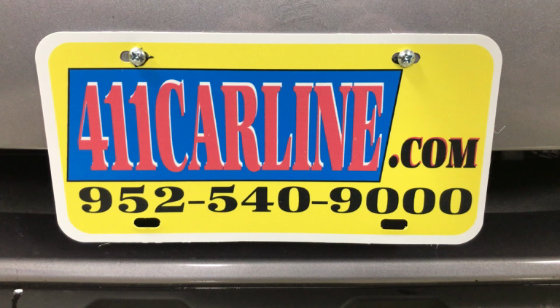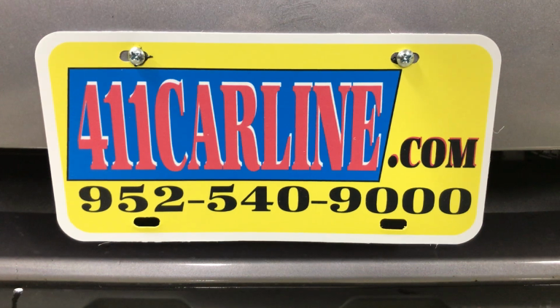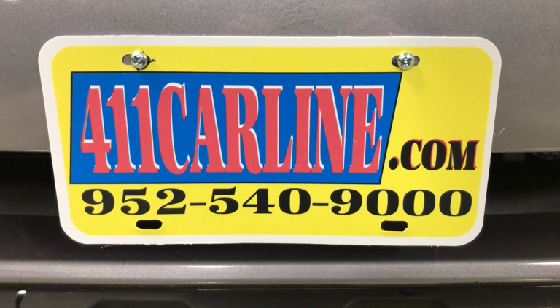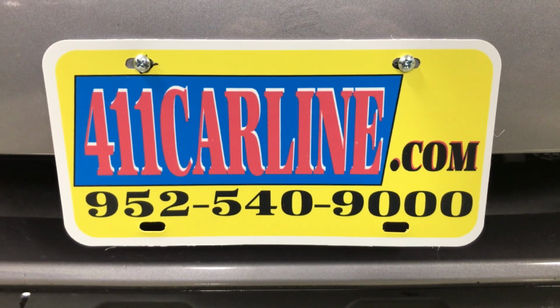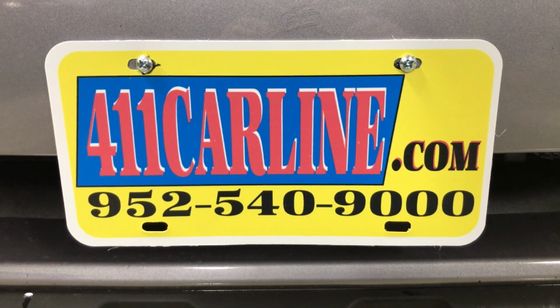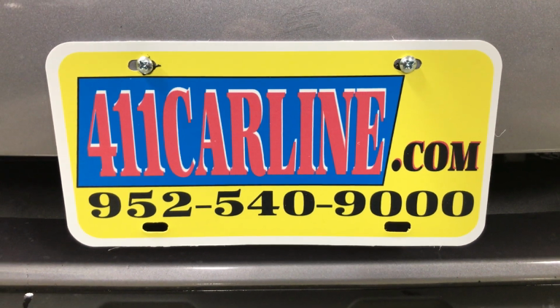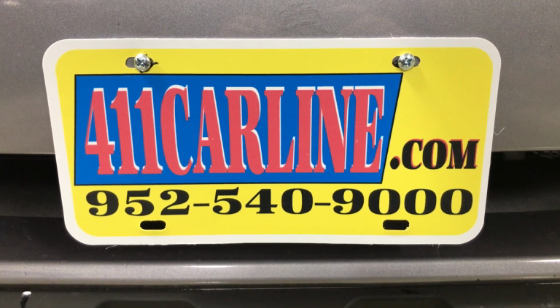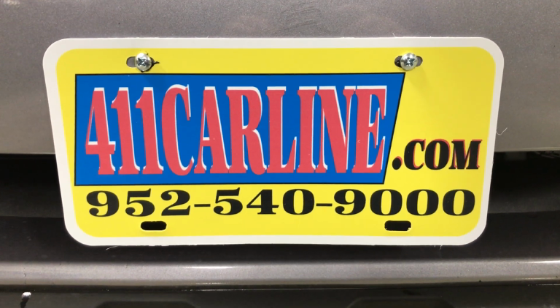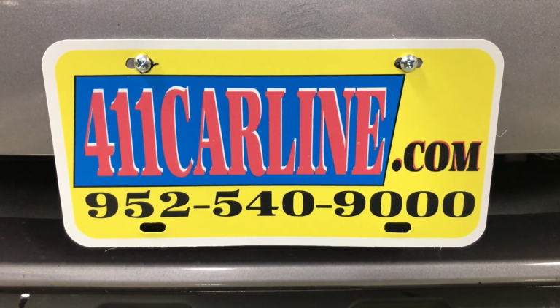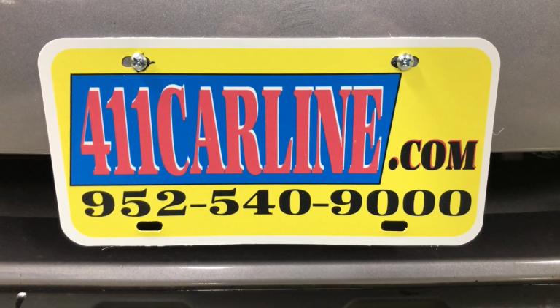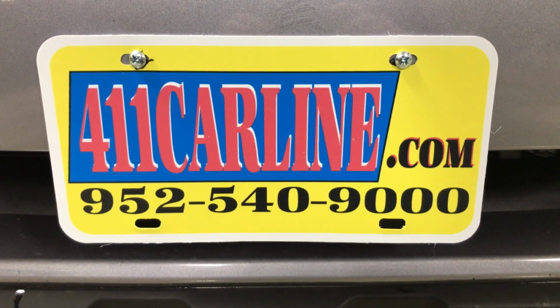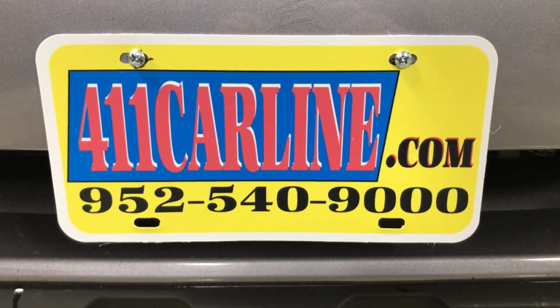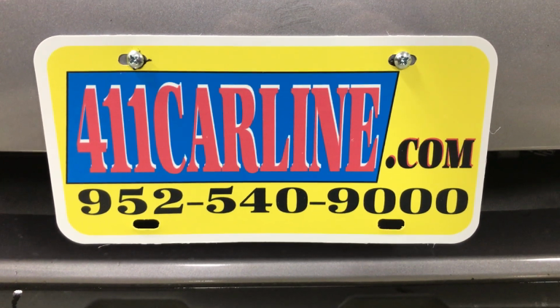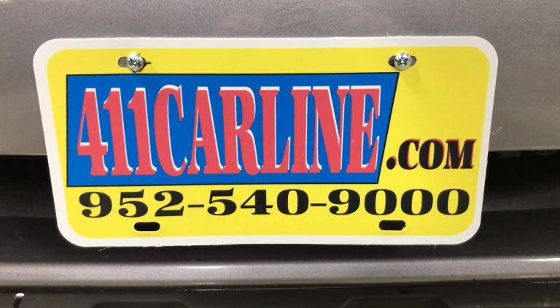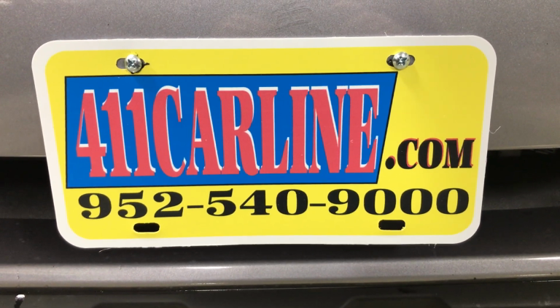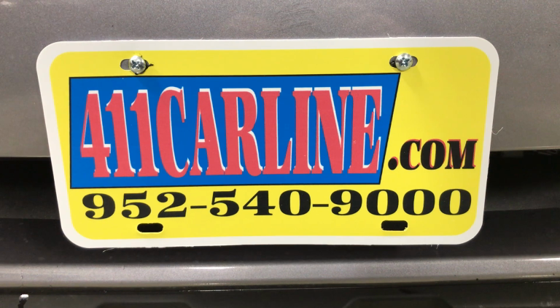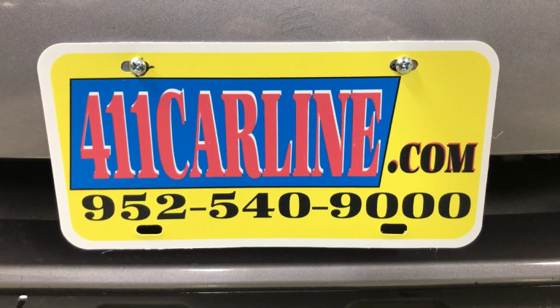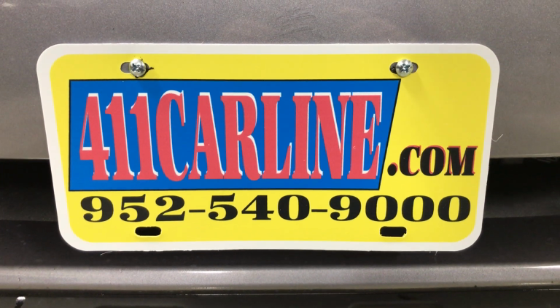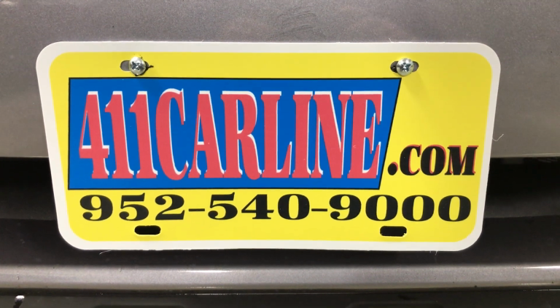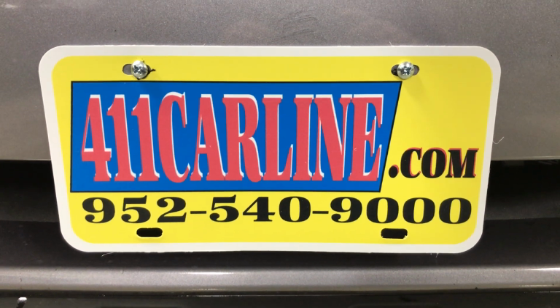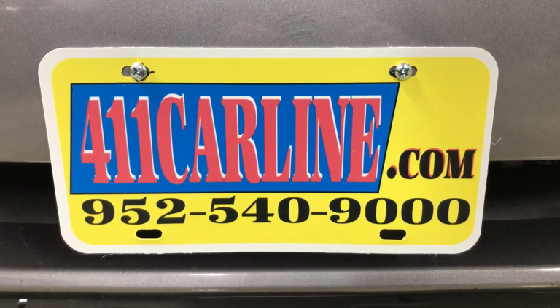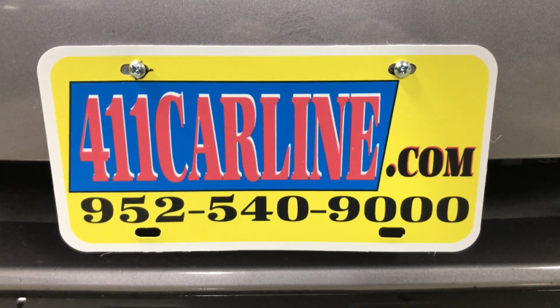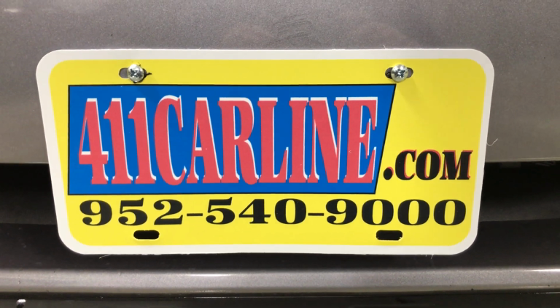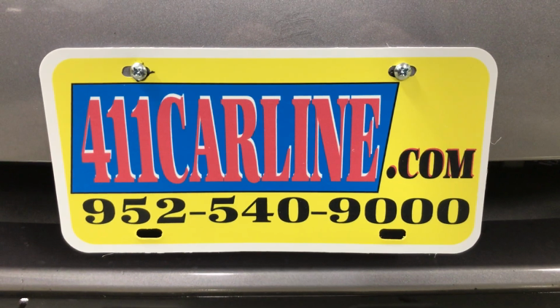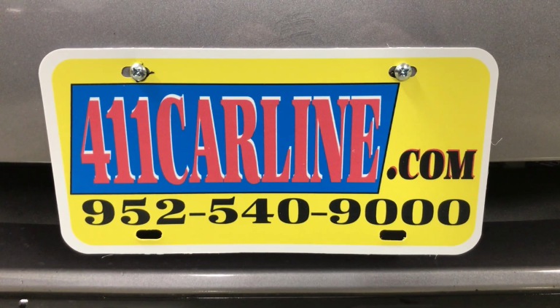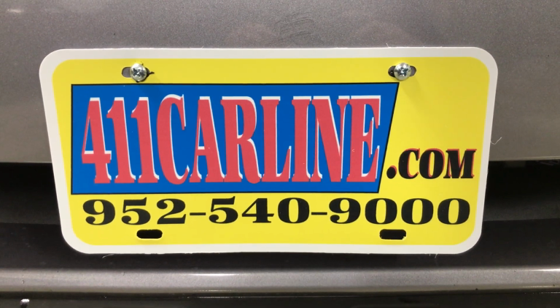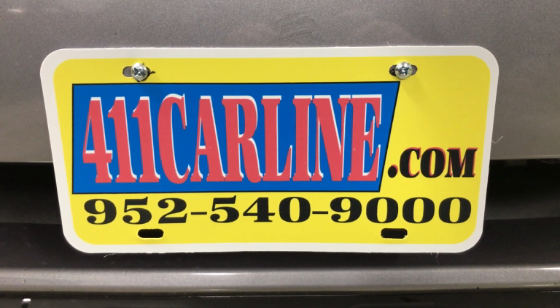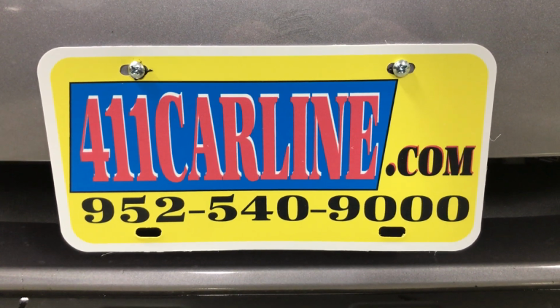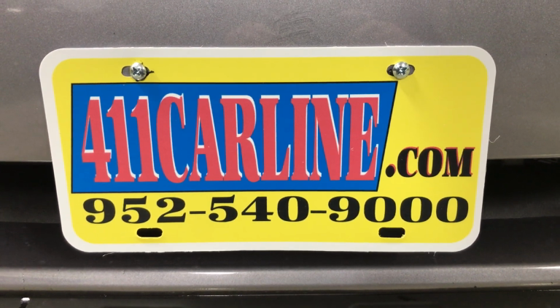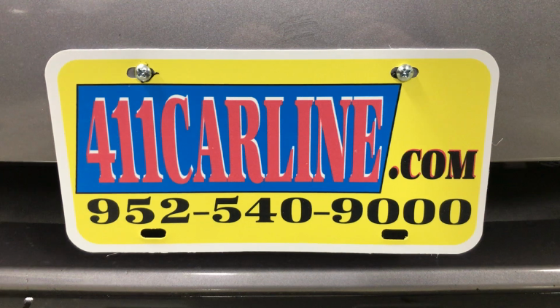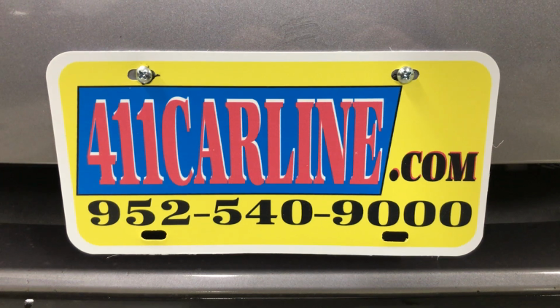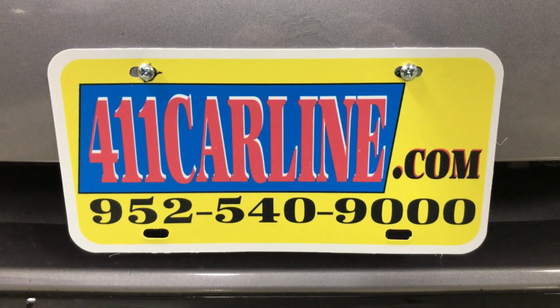952-540-9000 is our phone number to ask any questions or to set up an appointment. We are by appointment only, so please do call in advance — 952-540-9000. We will get you scheduled.